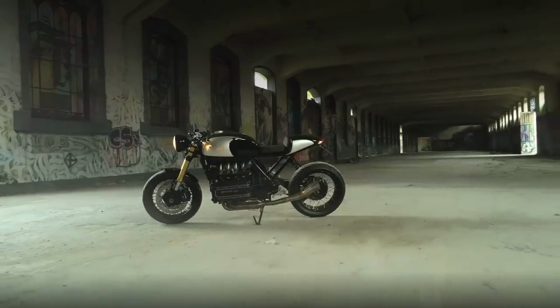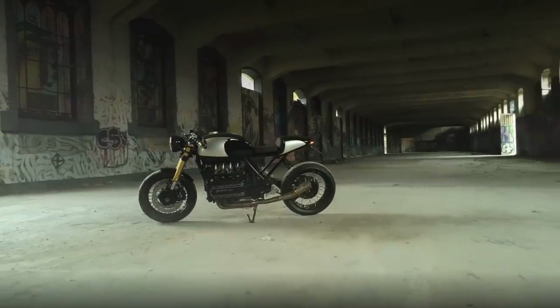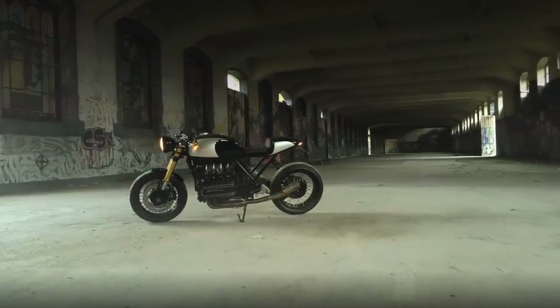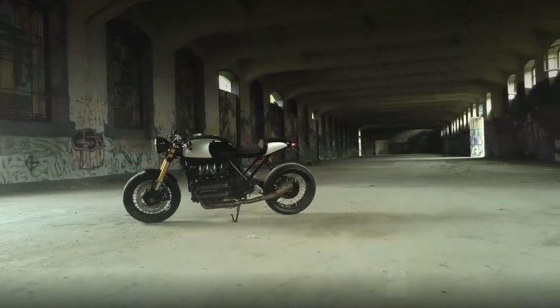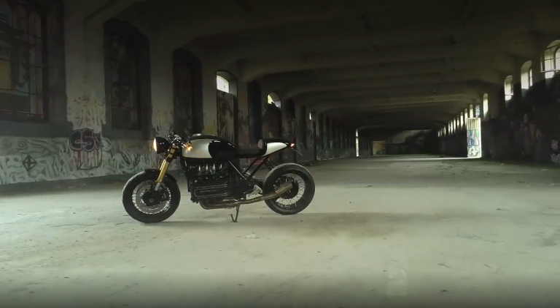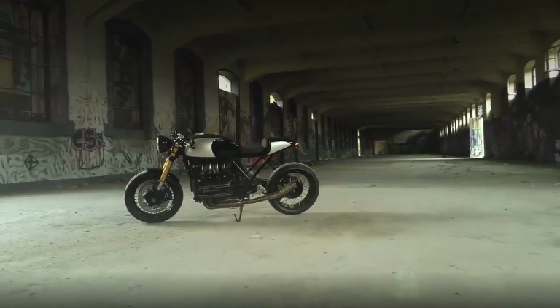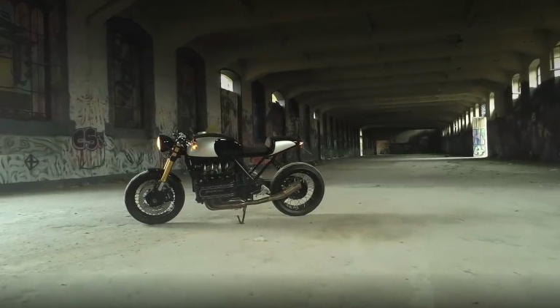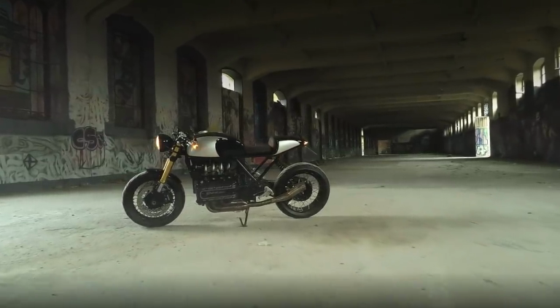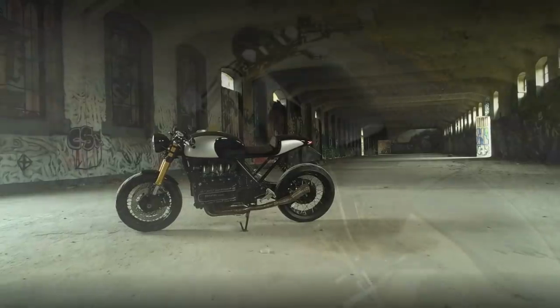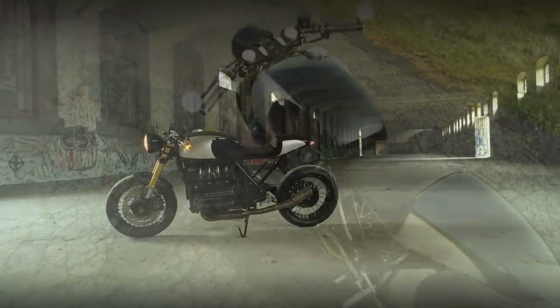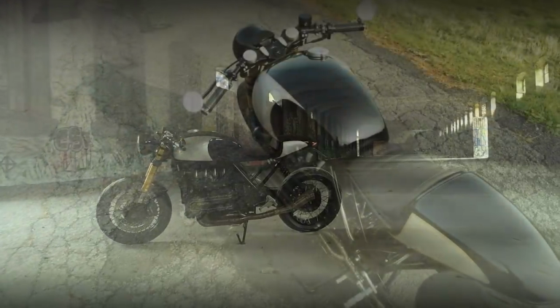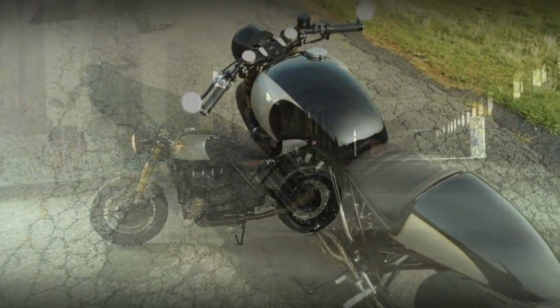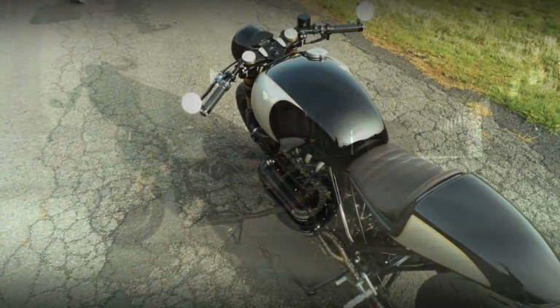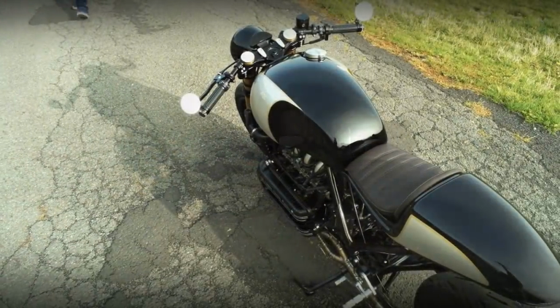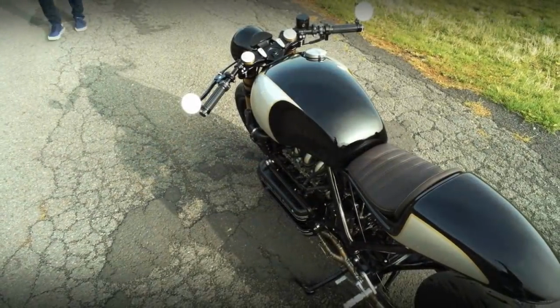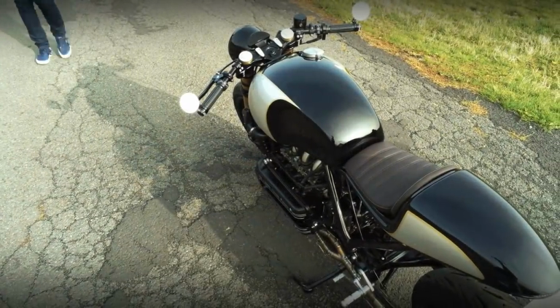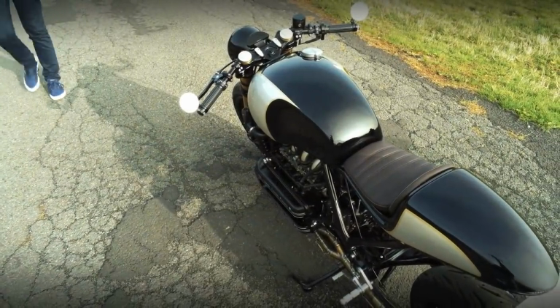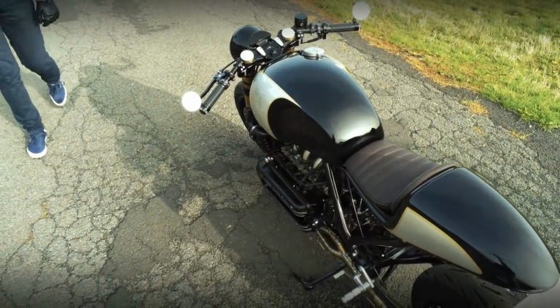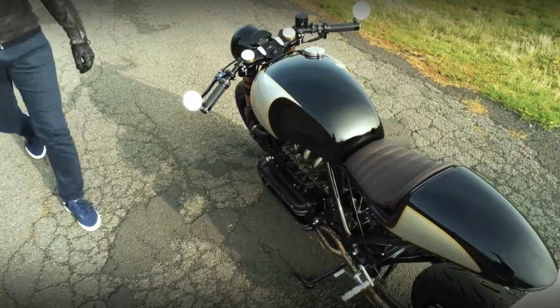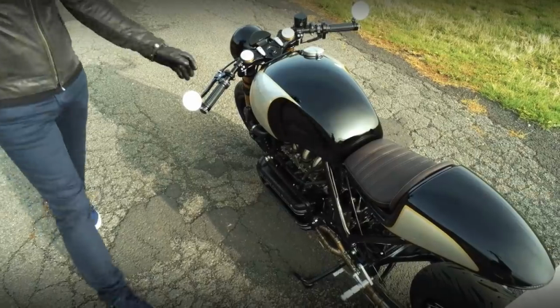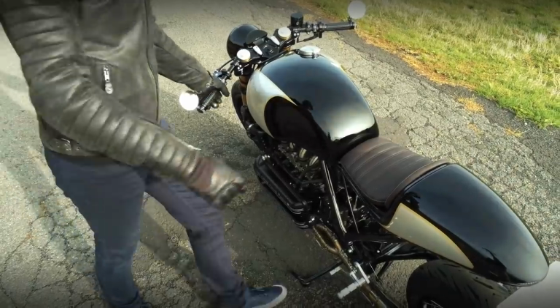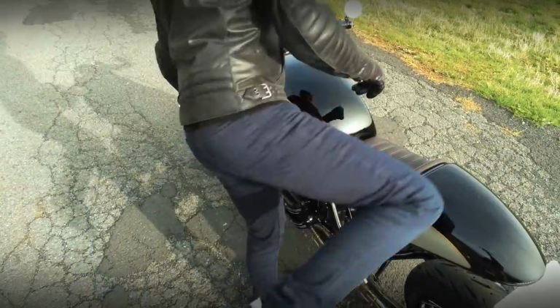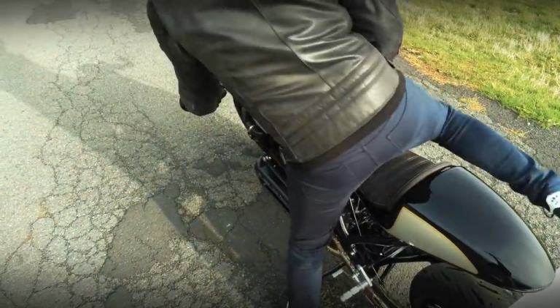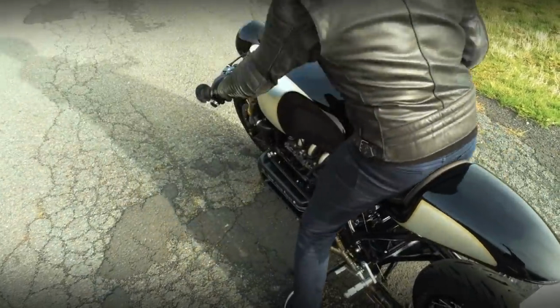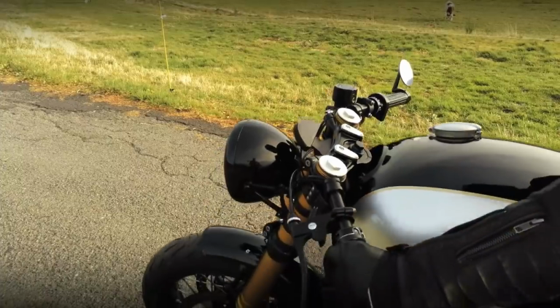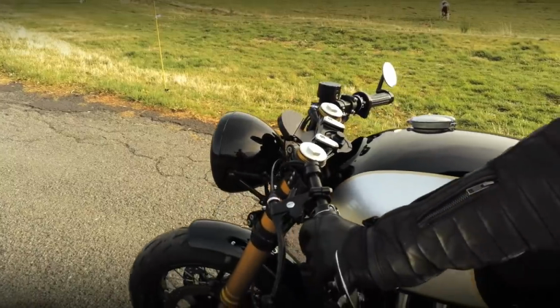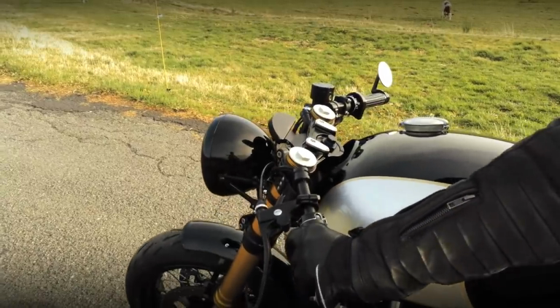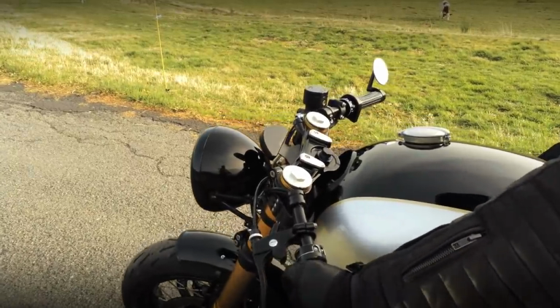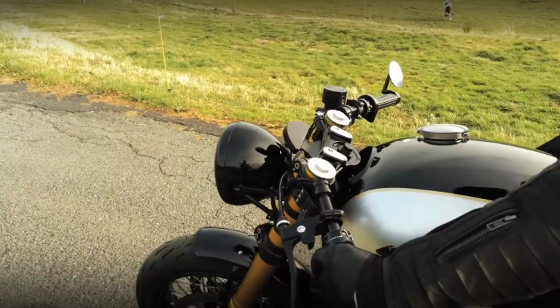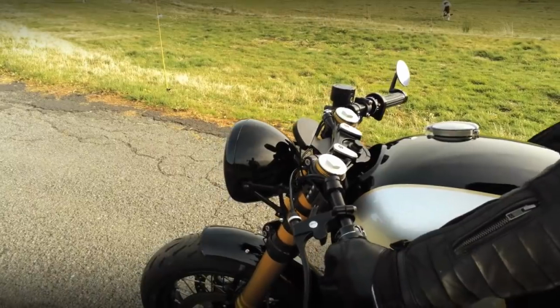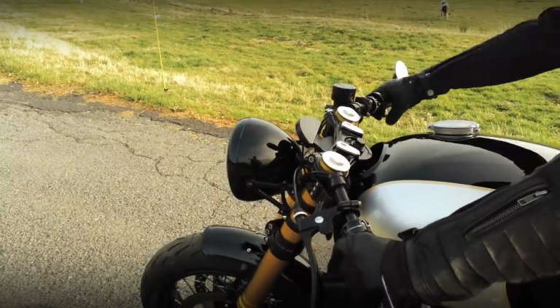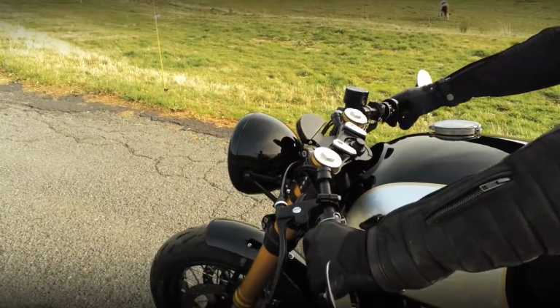As you have noticed, this machine is way far from most other K series based projects. The beautiful fuel tank is definitely the main part that makes this BMW look so special.